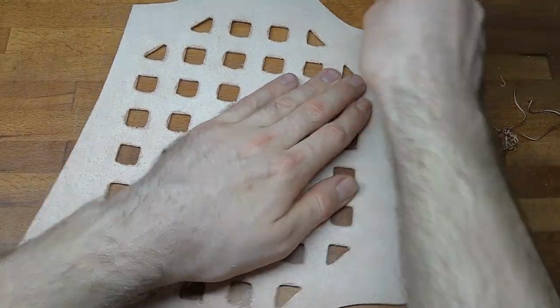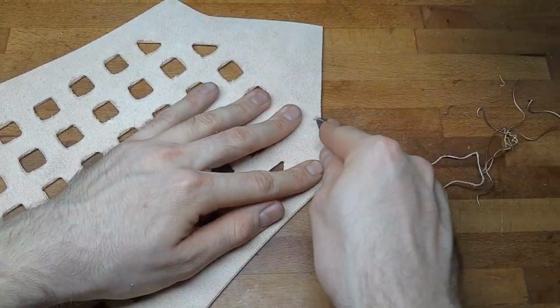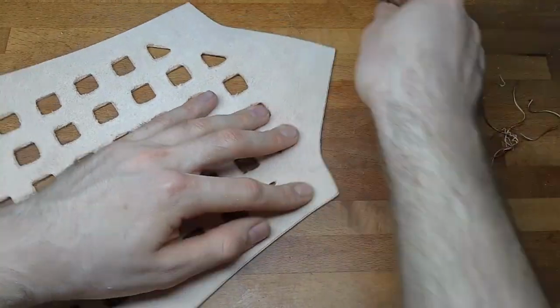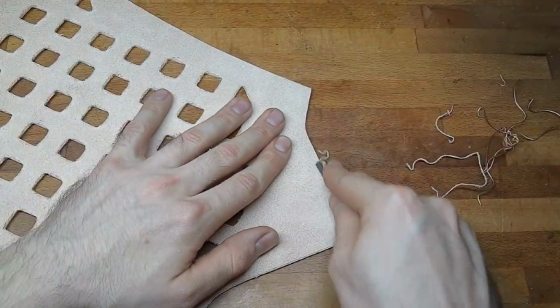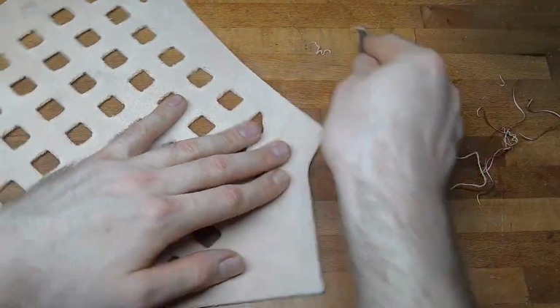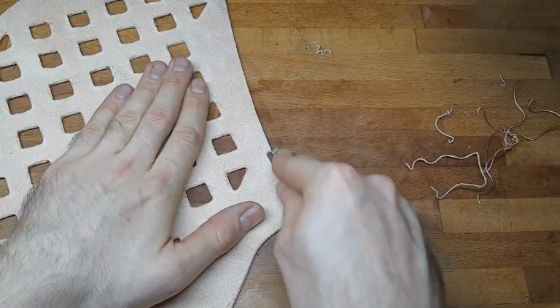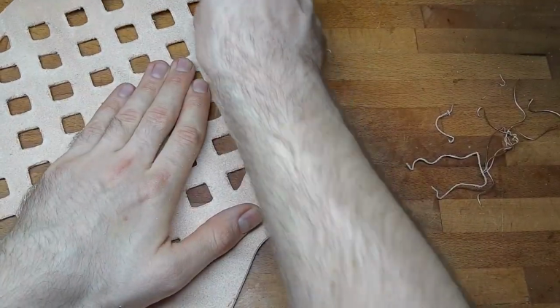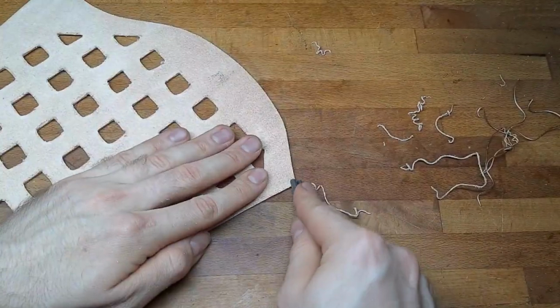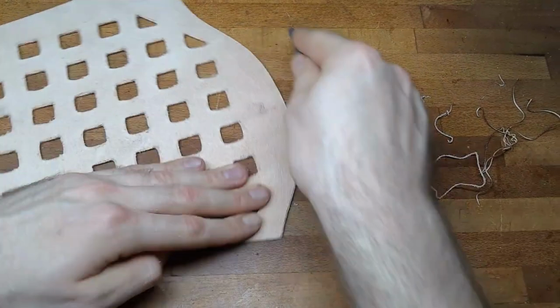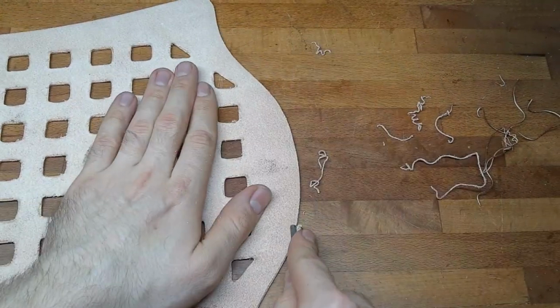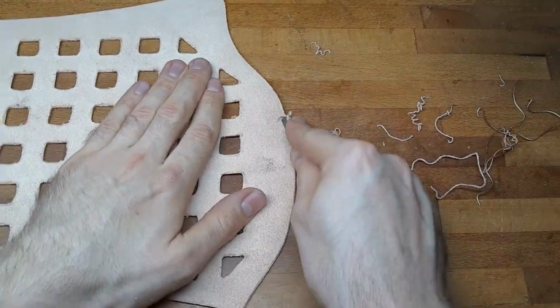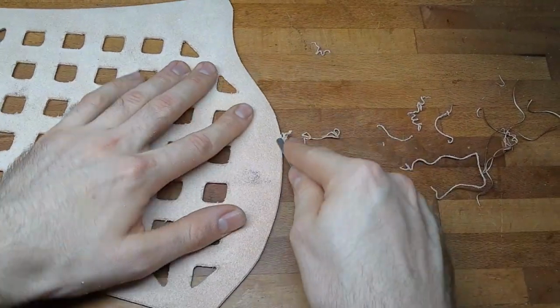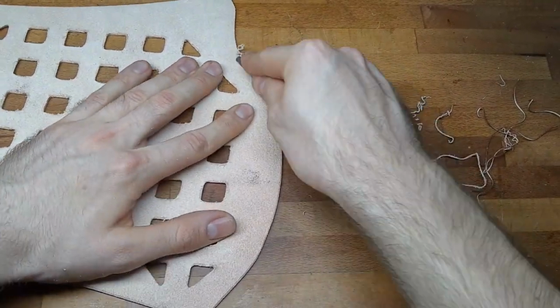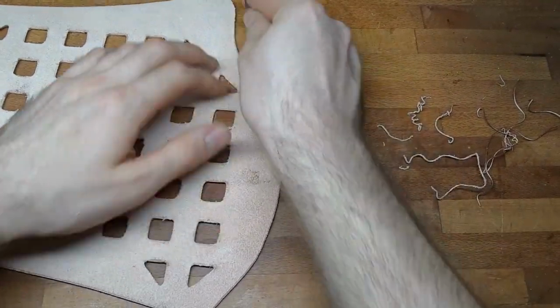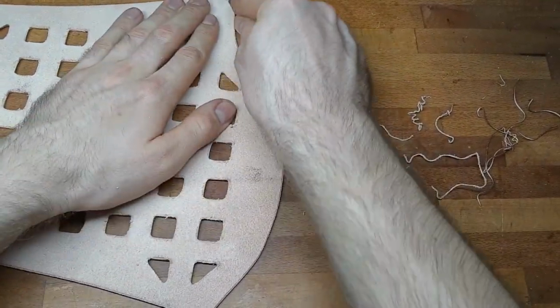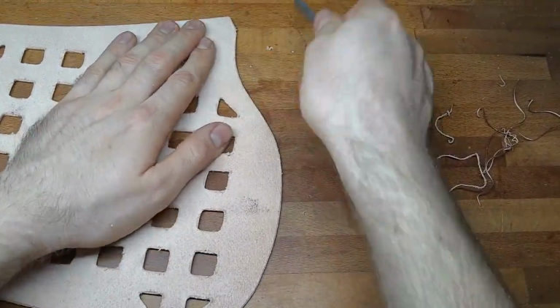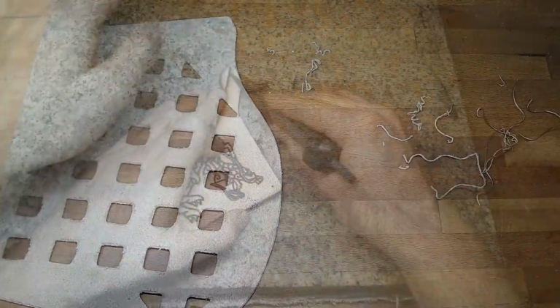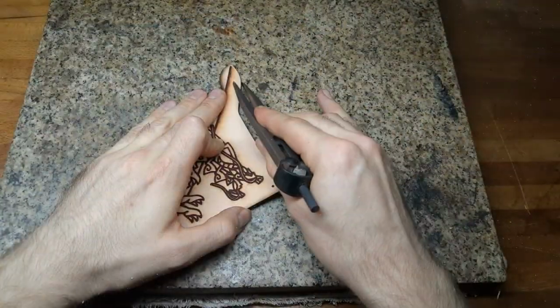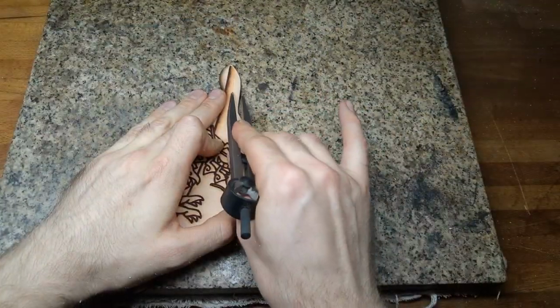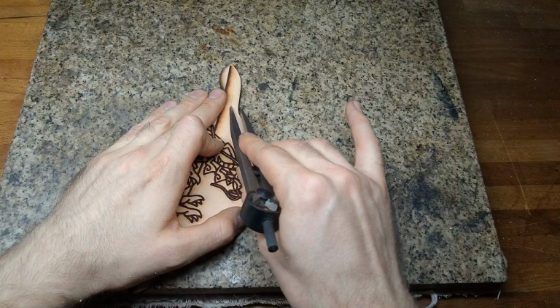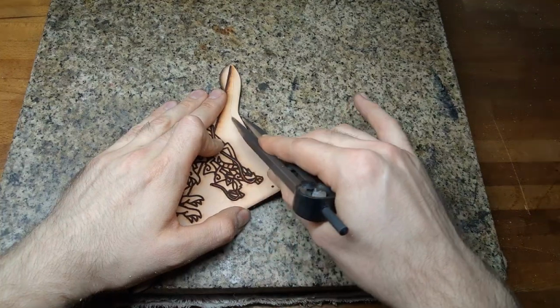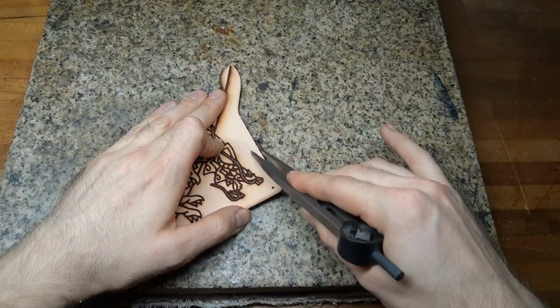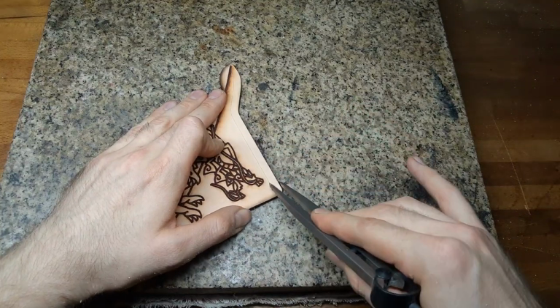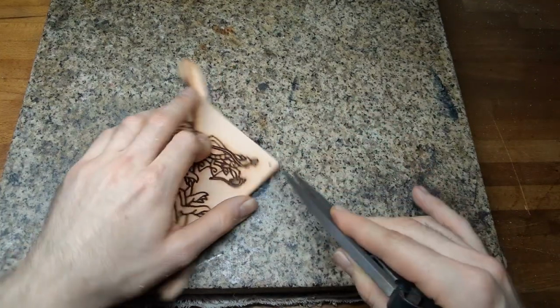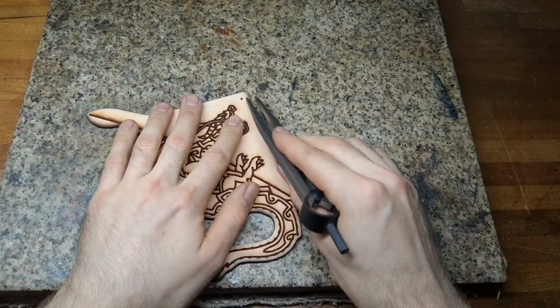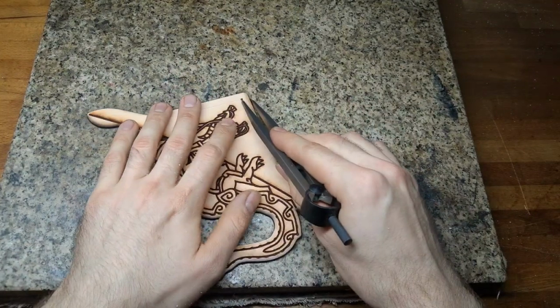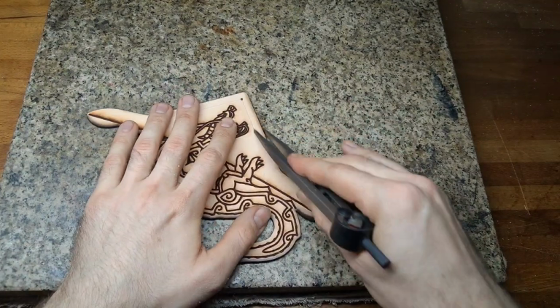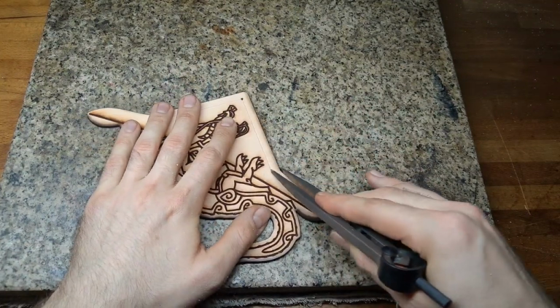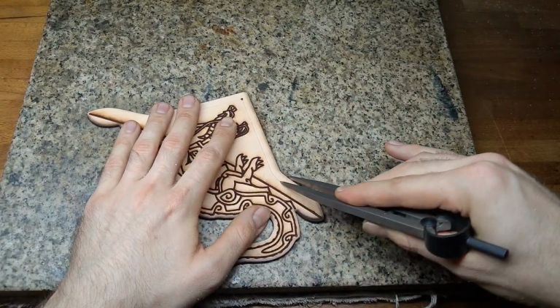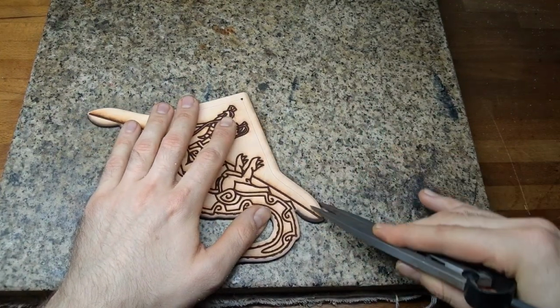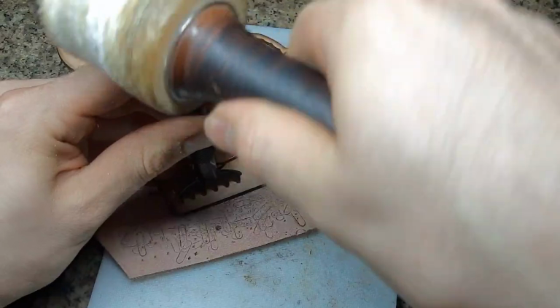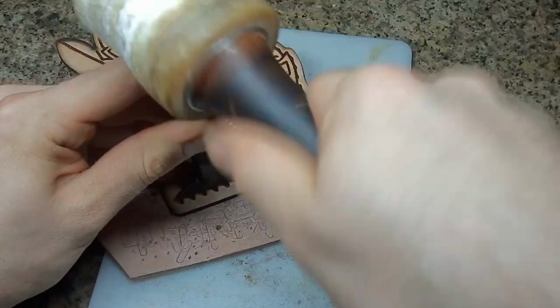Next, we want to bevel all the edges that will later be exposed. For this piece, on the flesh side, it will be all the edges. After this, we want to trace a parallel line for the sewing holes along the edge.